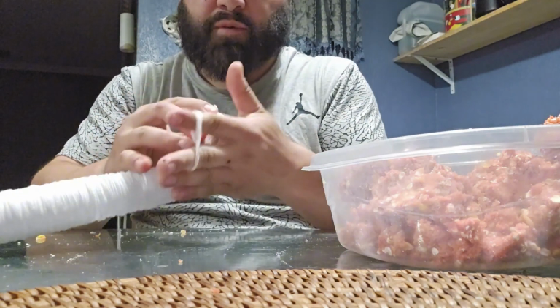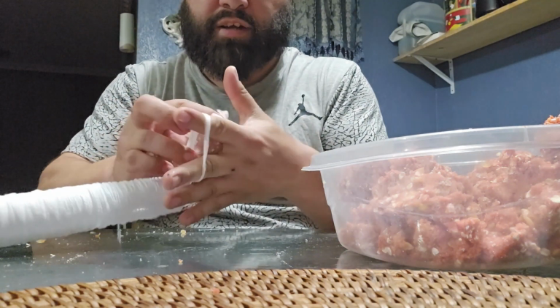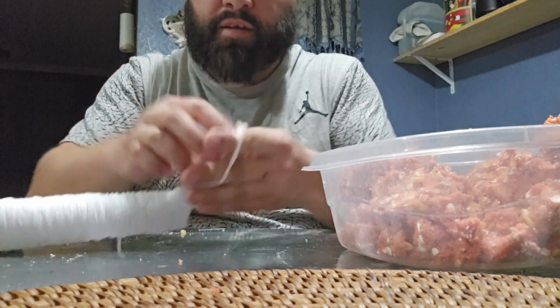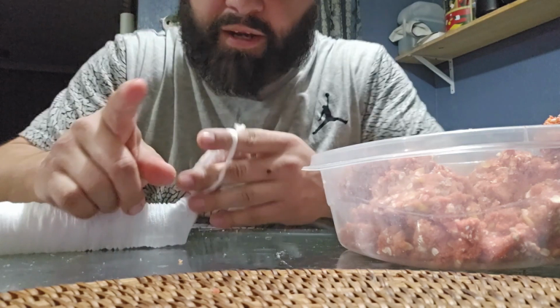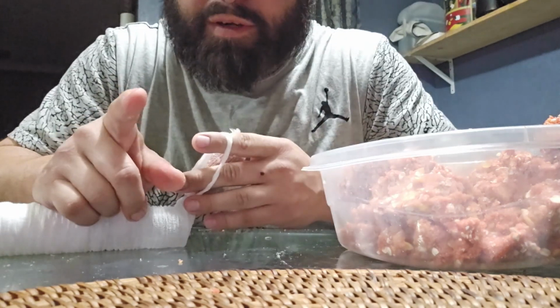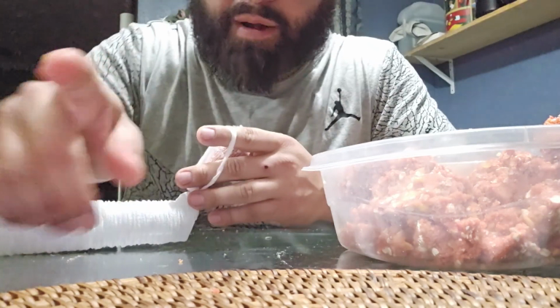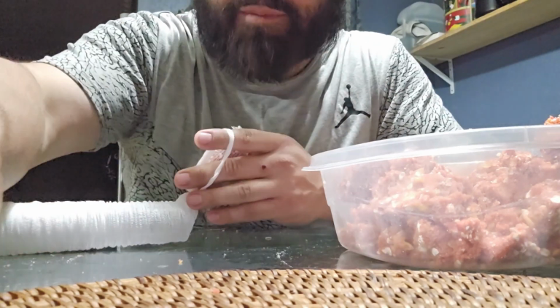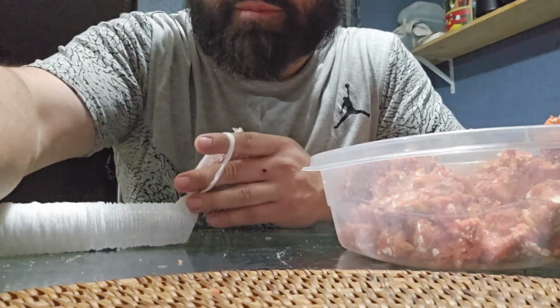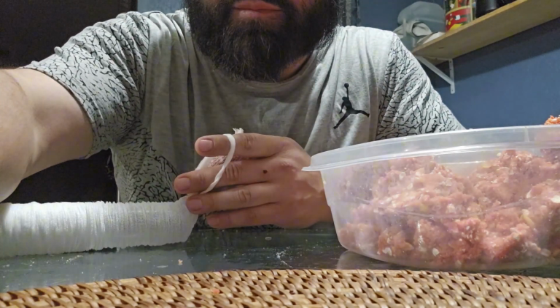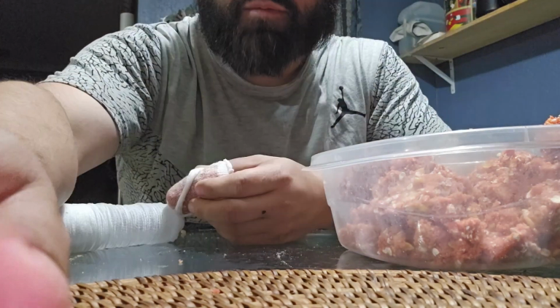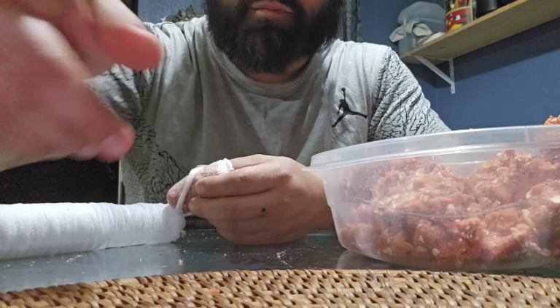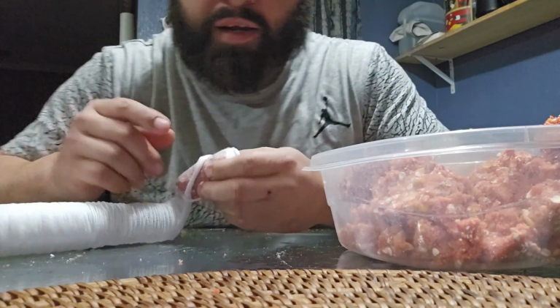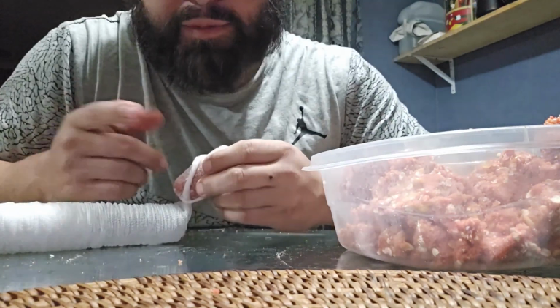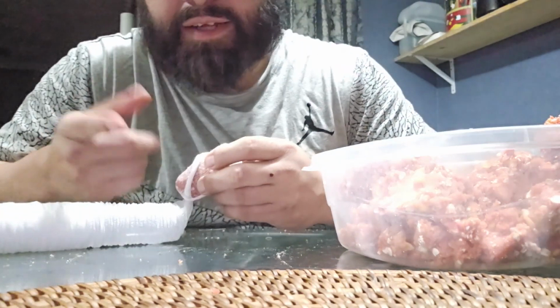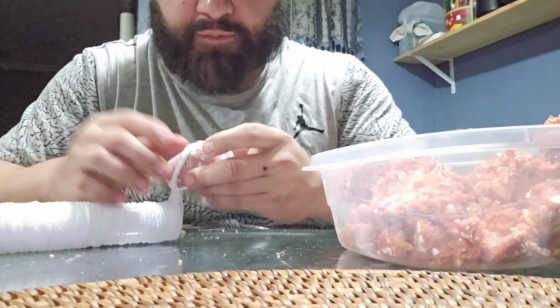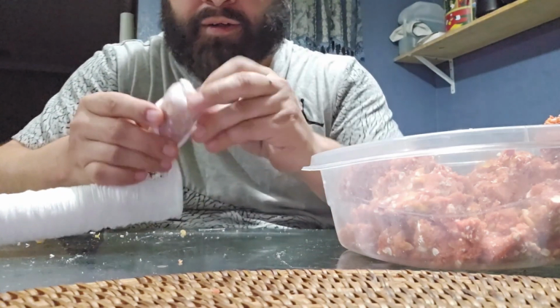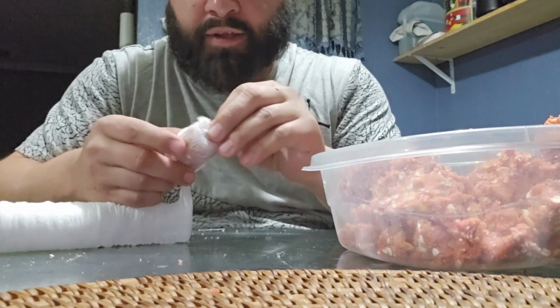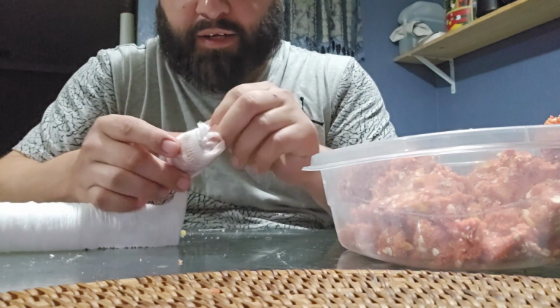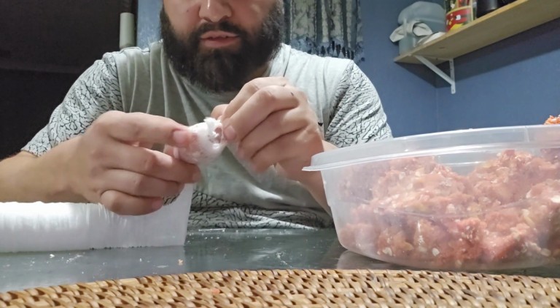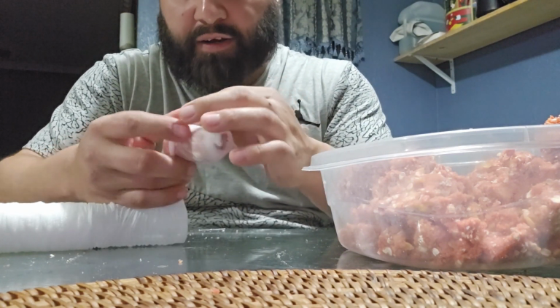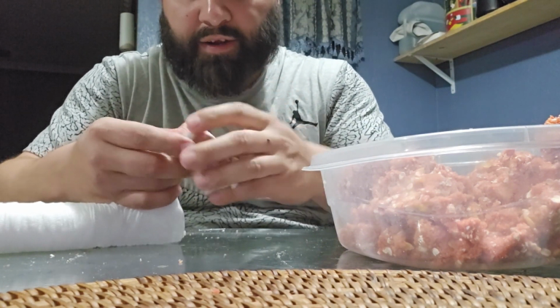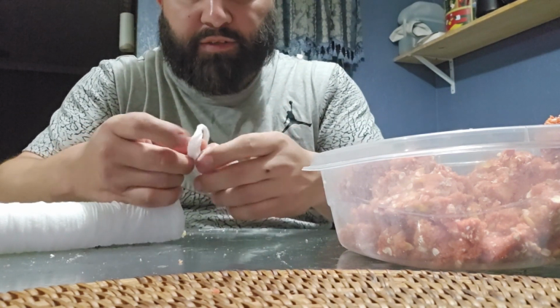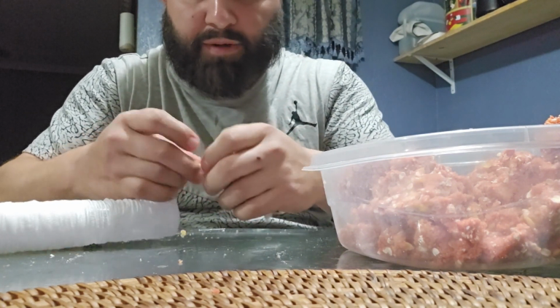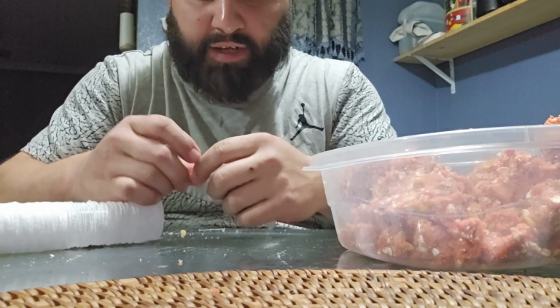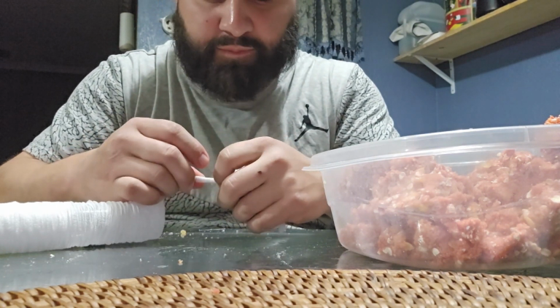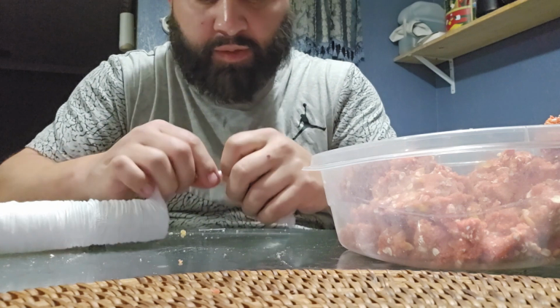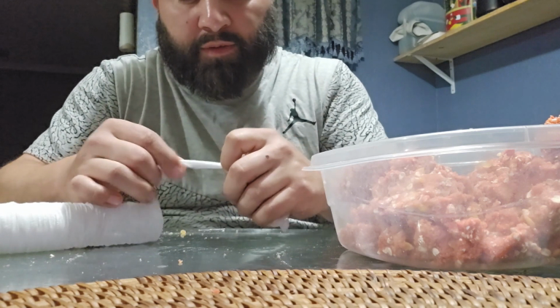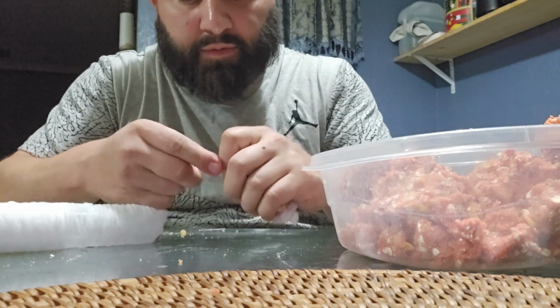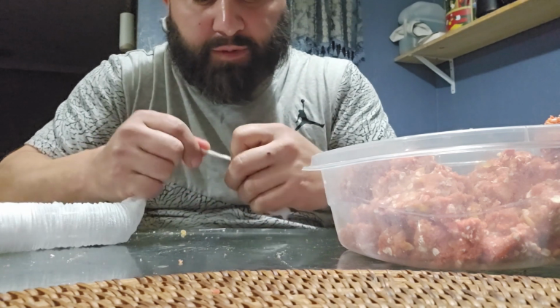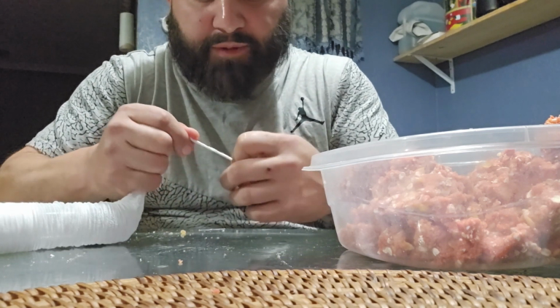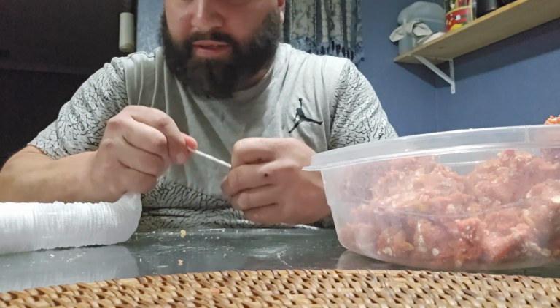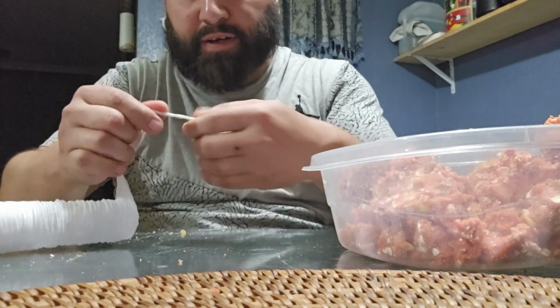I'm getting a phone call, I'll be right back. Sorry about that. So just go ahead and wrap it around and tie it — tie your bait while it's on there.